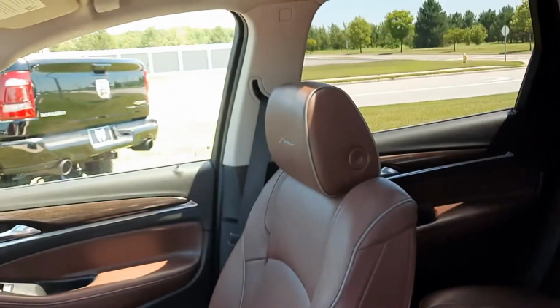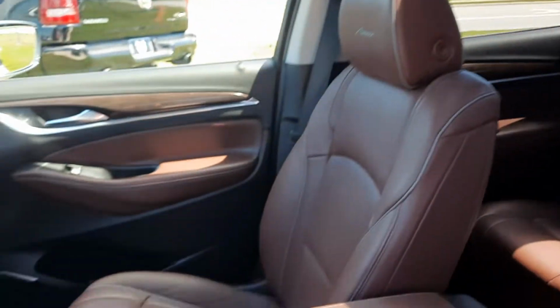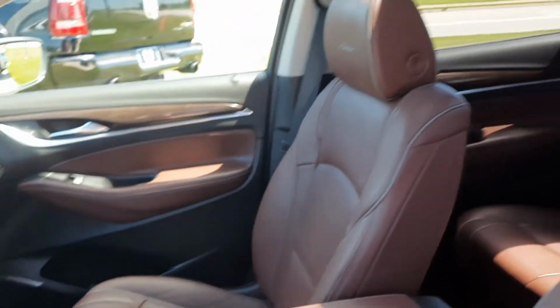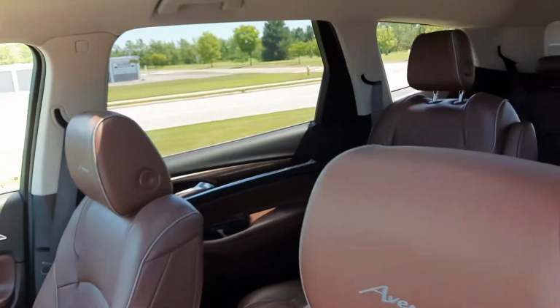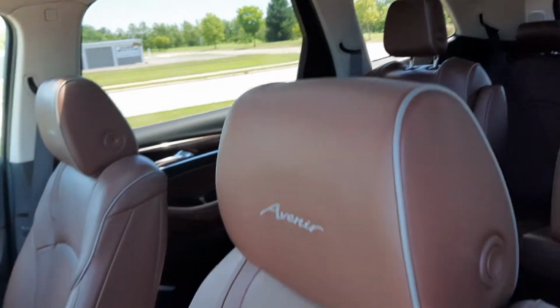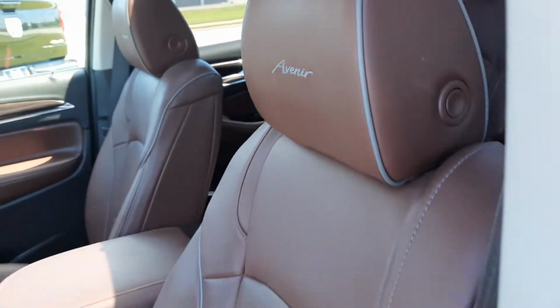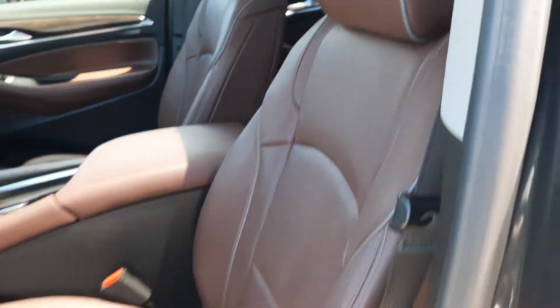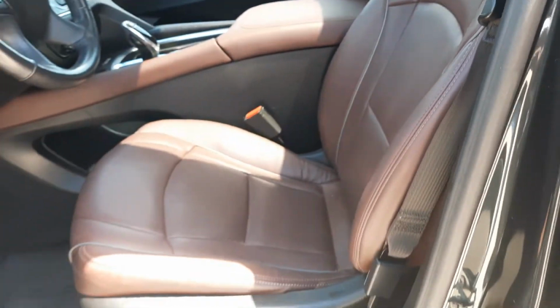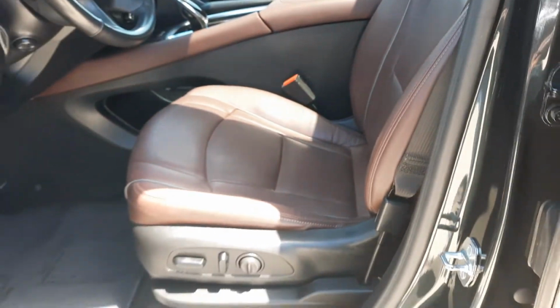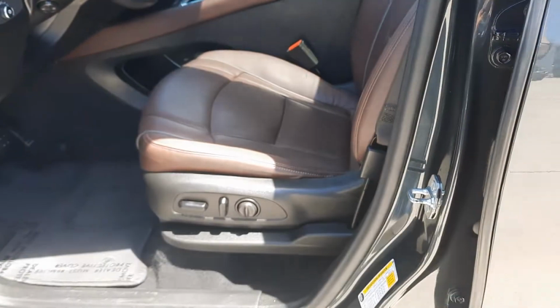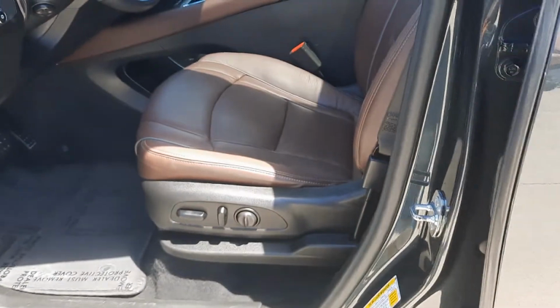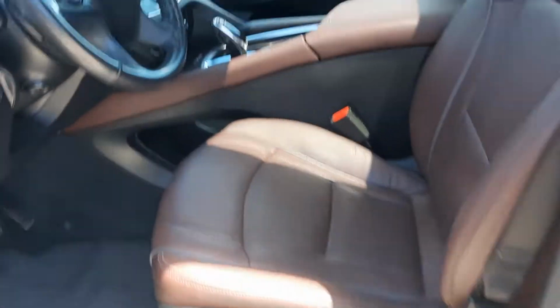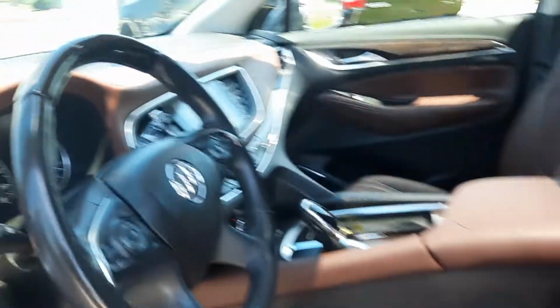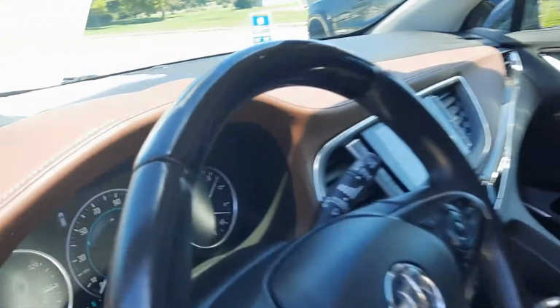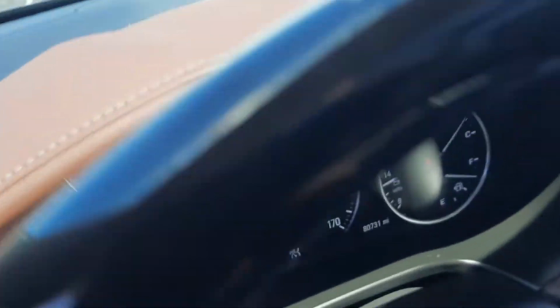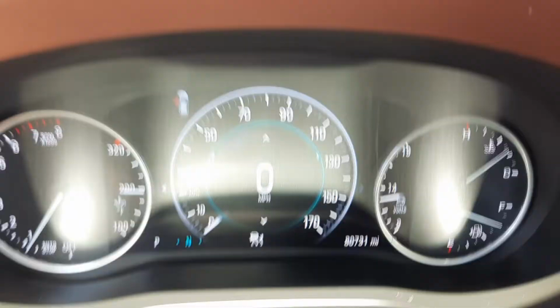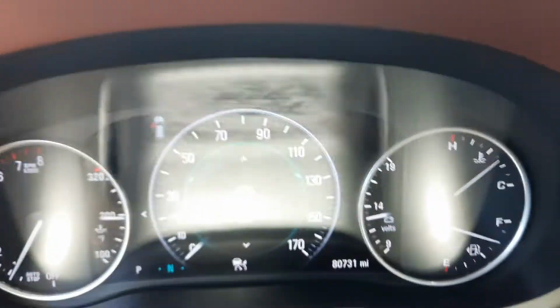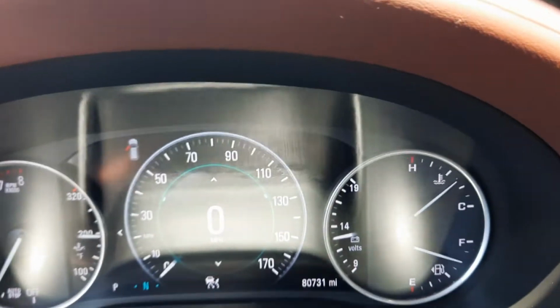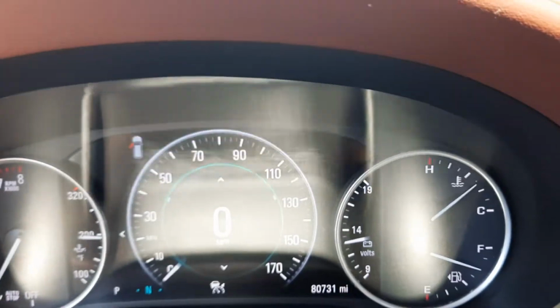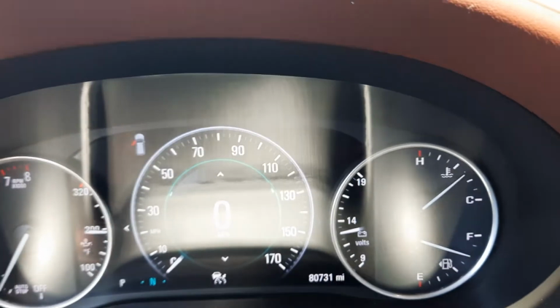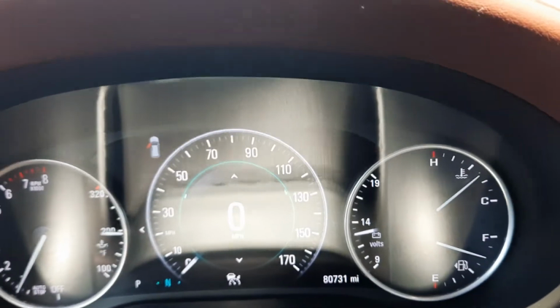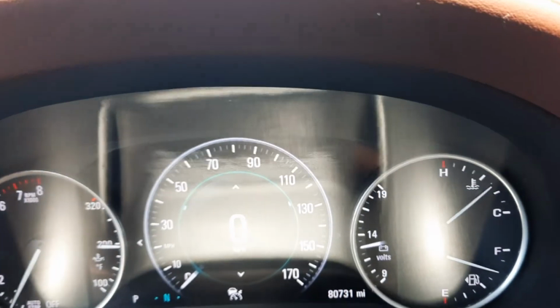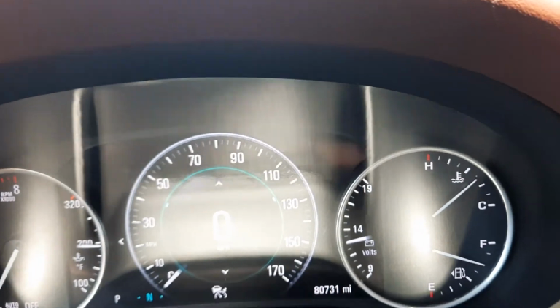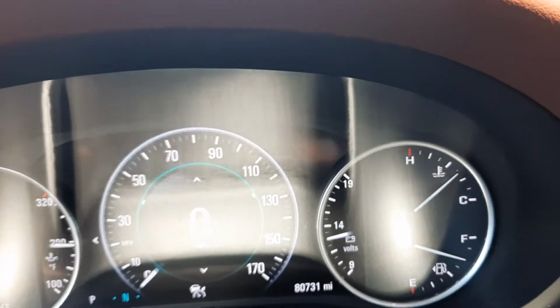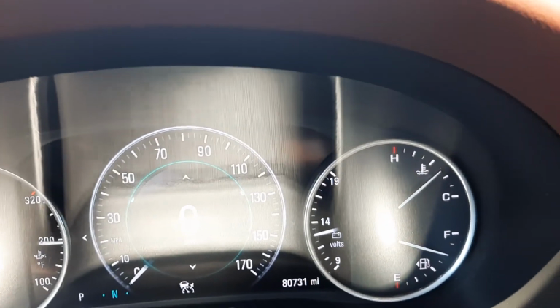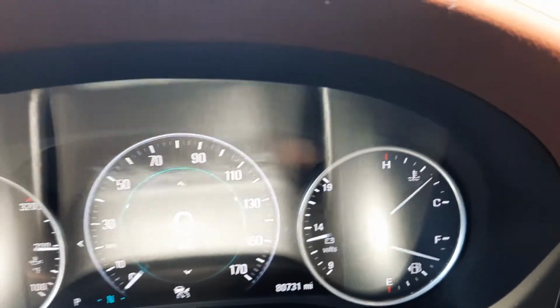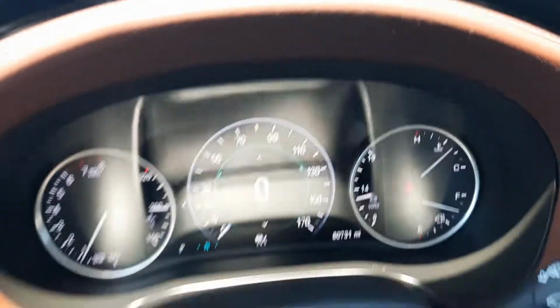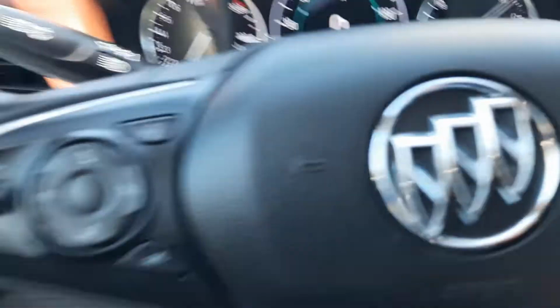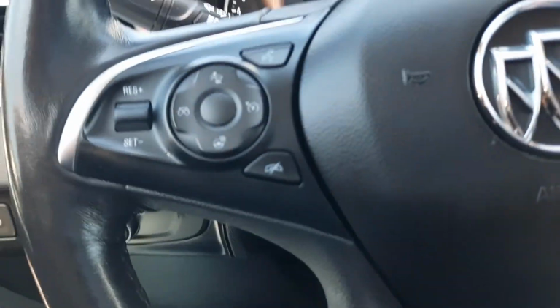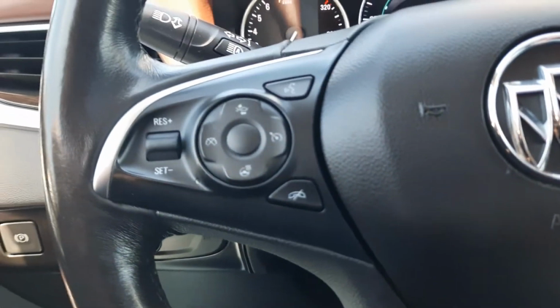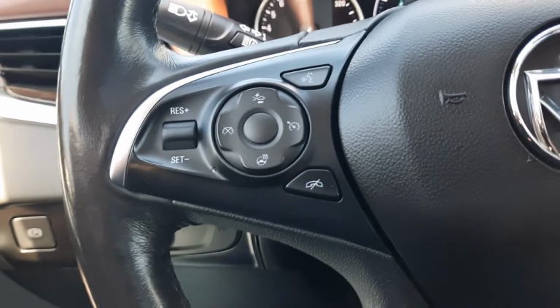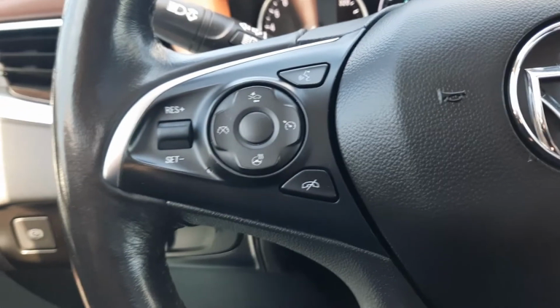Front seats are in good shape and both of them are power adjustable. This one has a little over 80,700 miles on it.